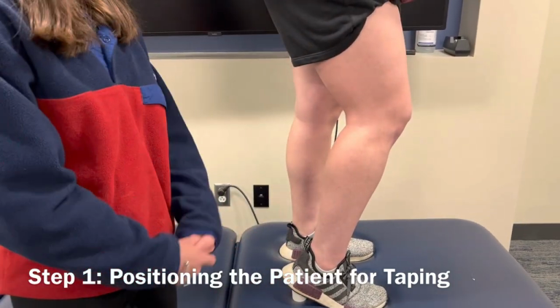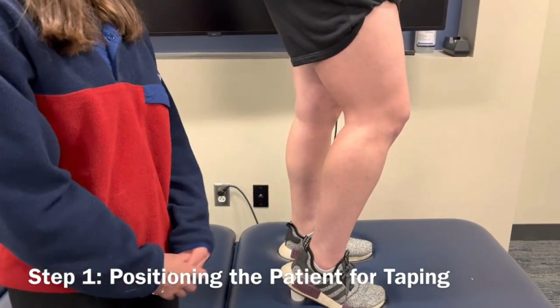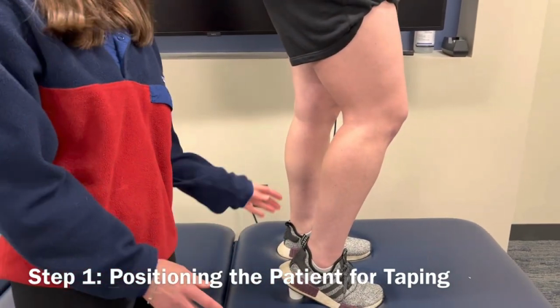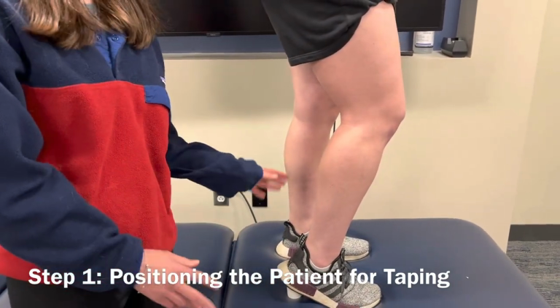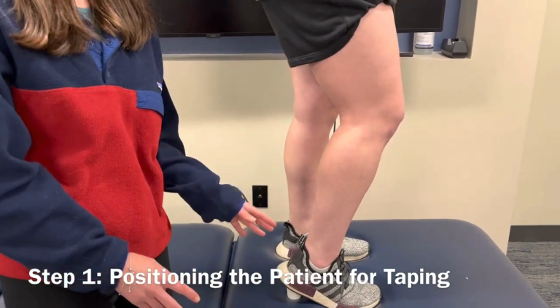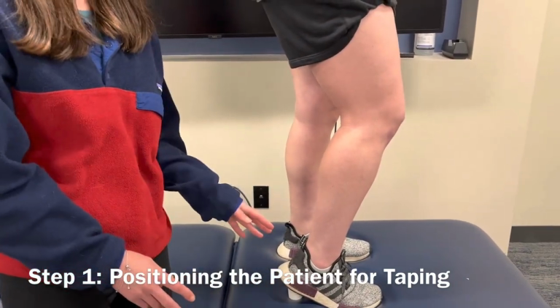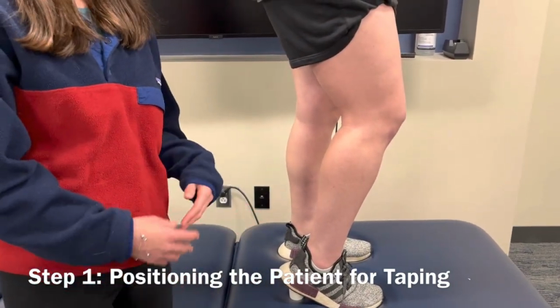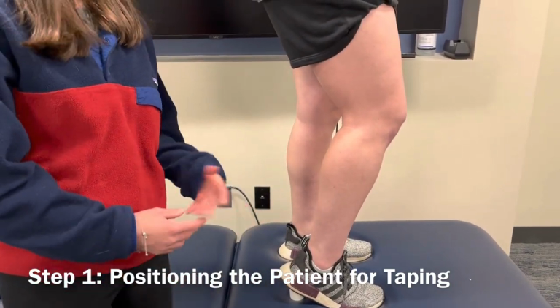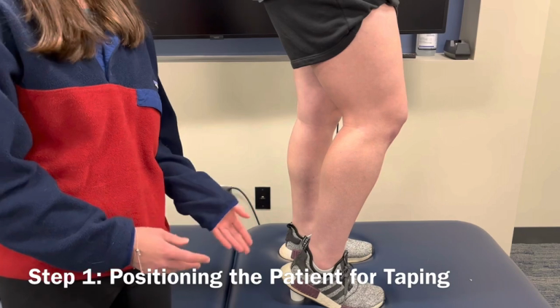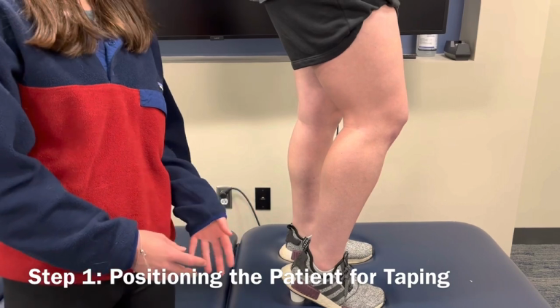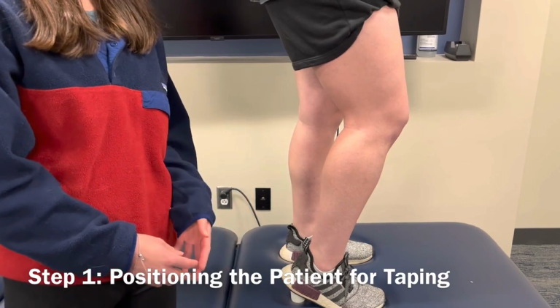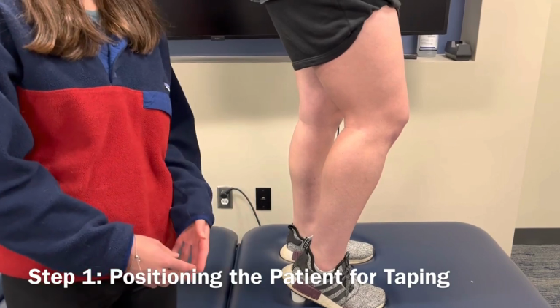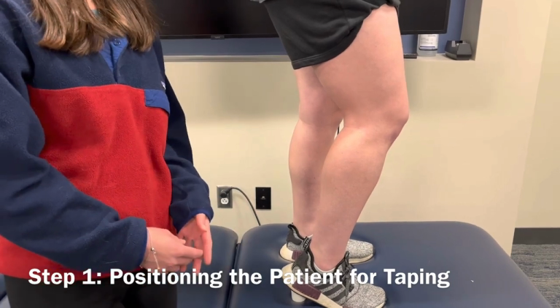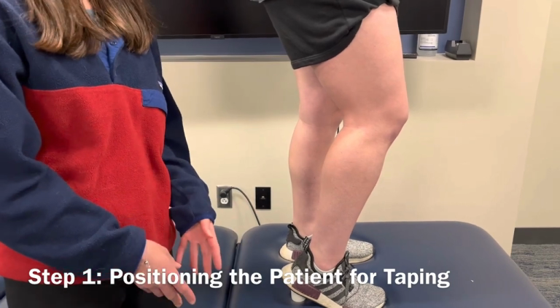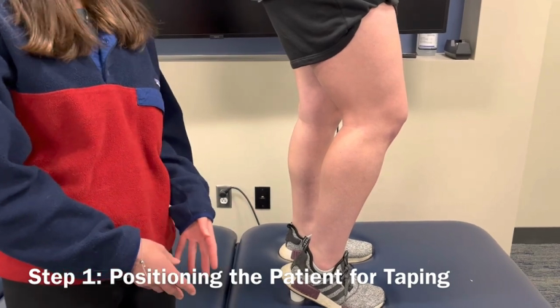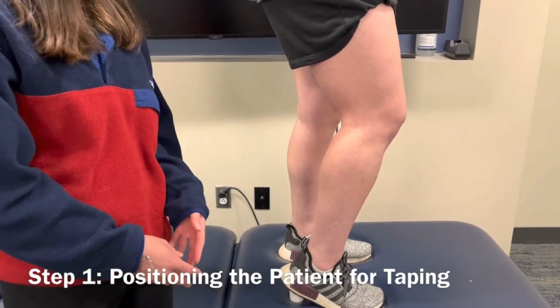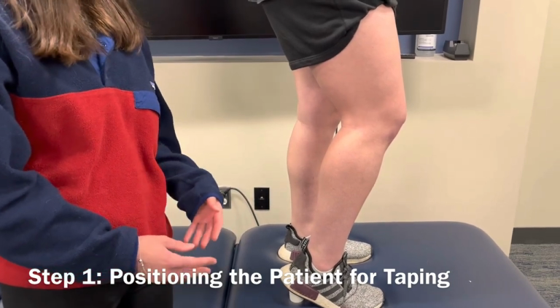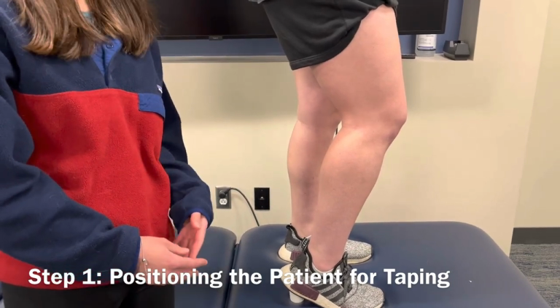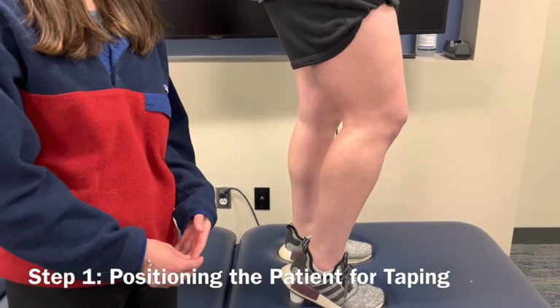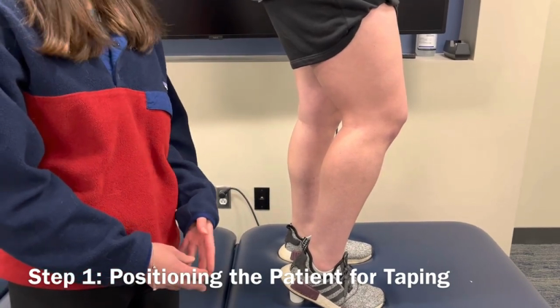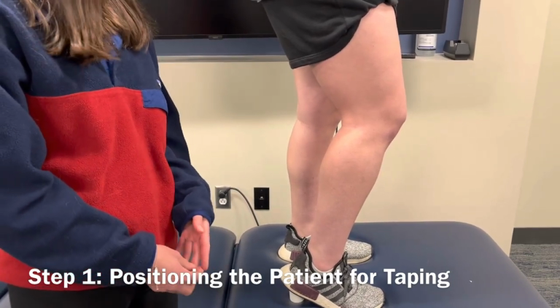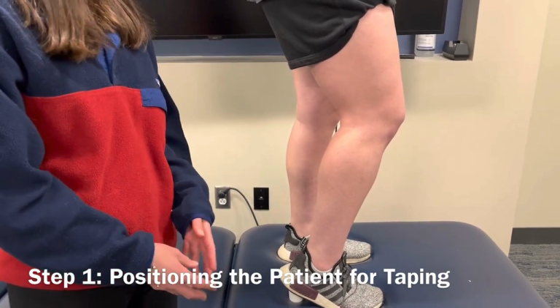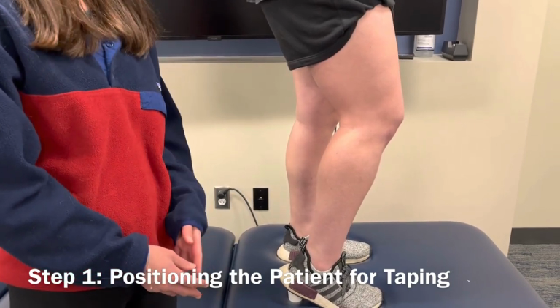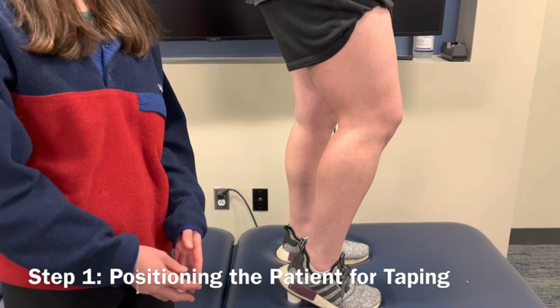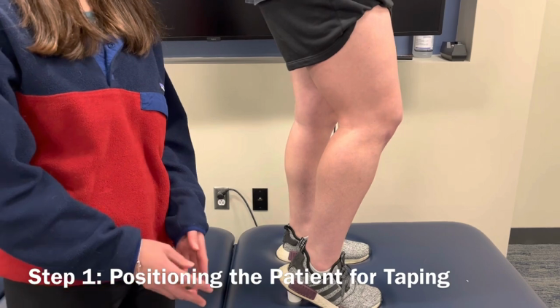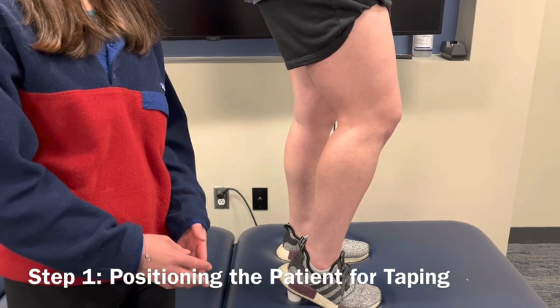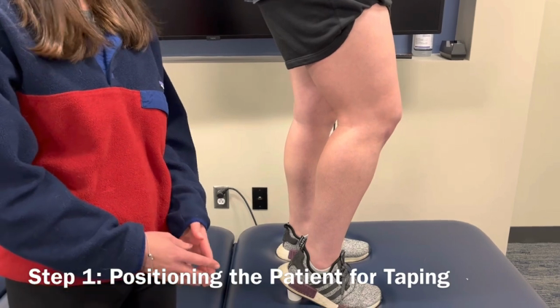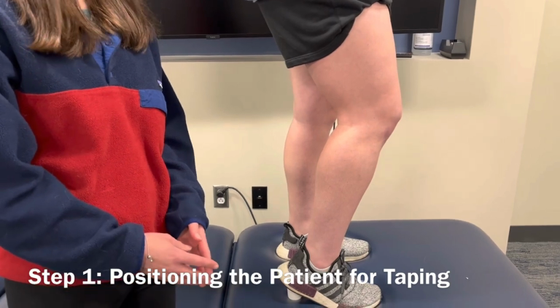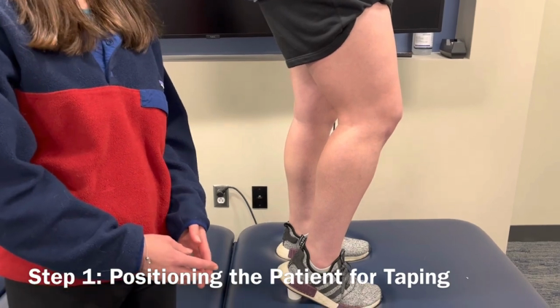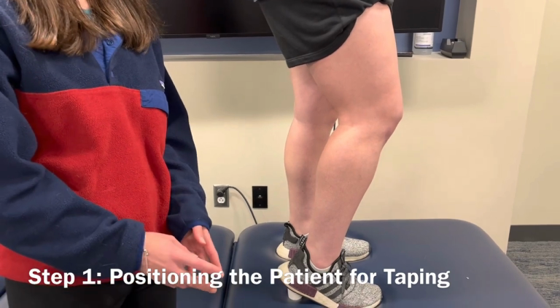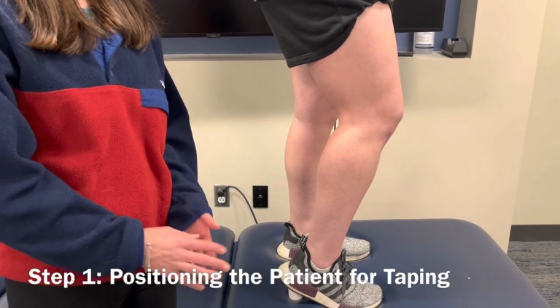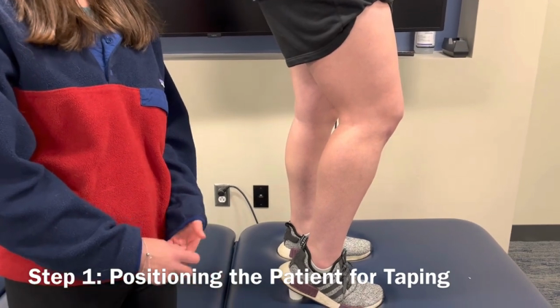With the taping technique, you want to ask your patient if they have any skin allergies or sensitive skin in general. And if they do, you want to use a hypoallergenic taping.